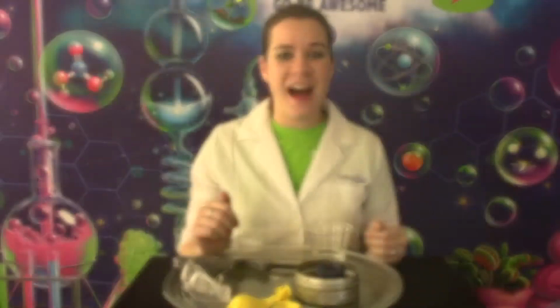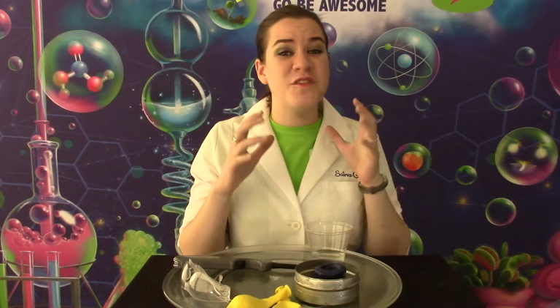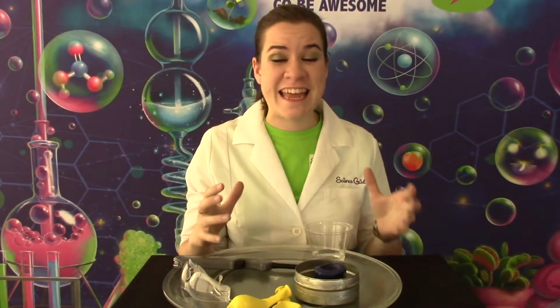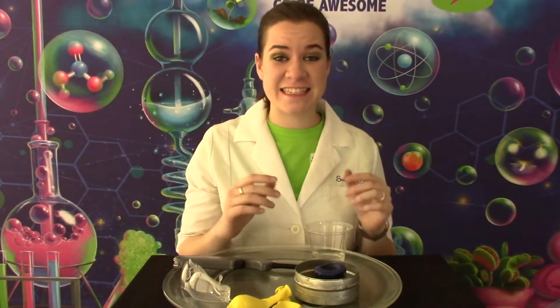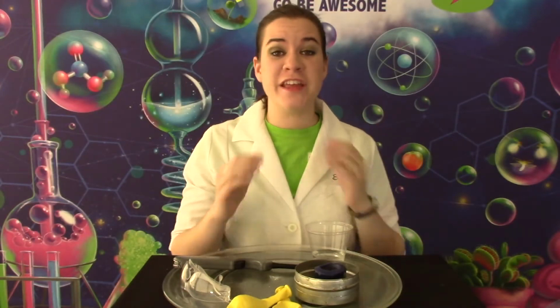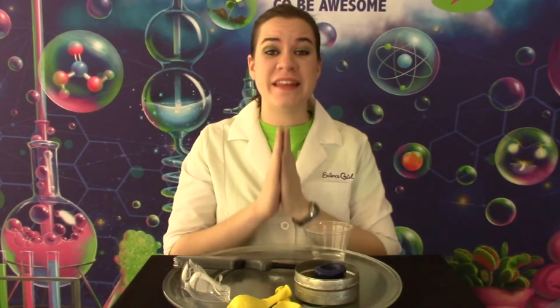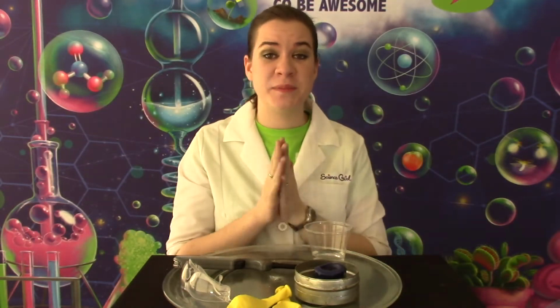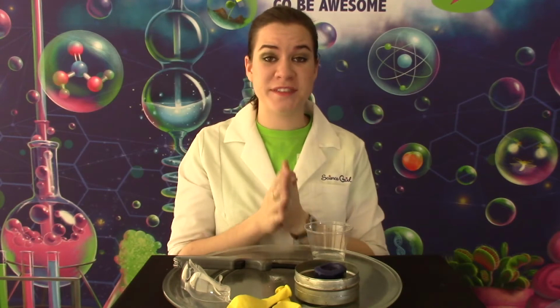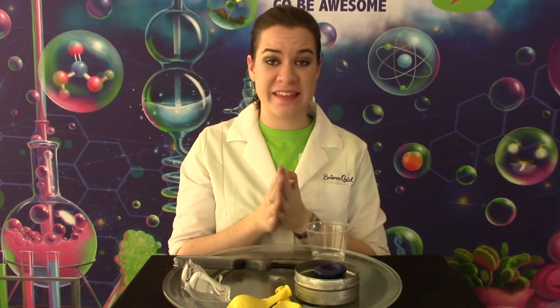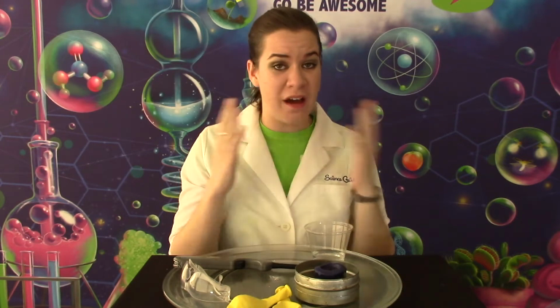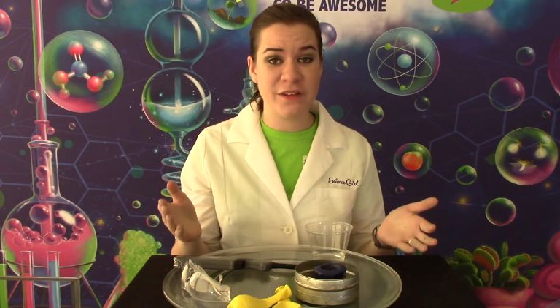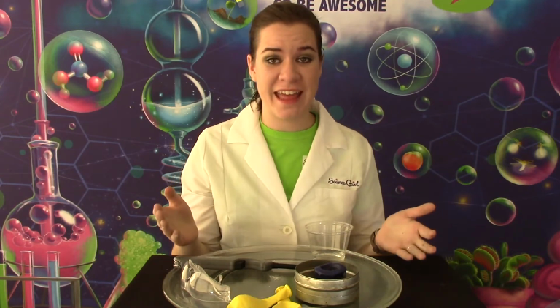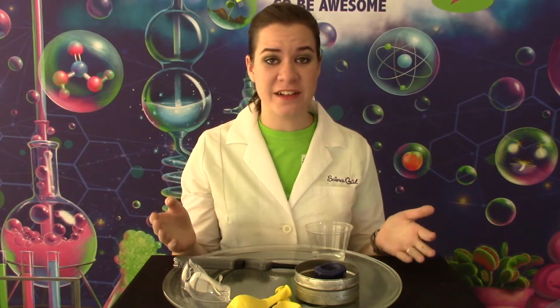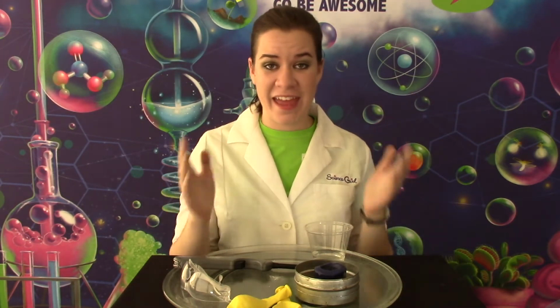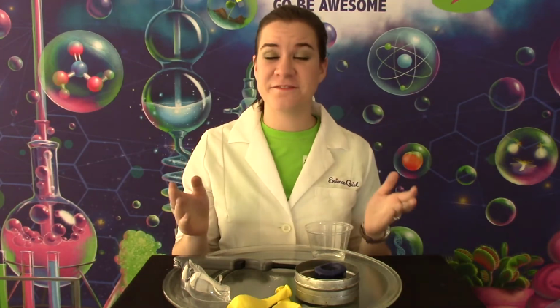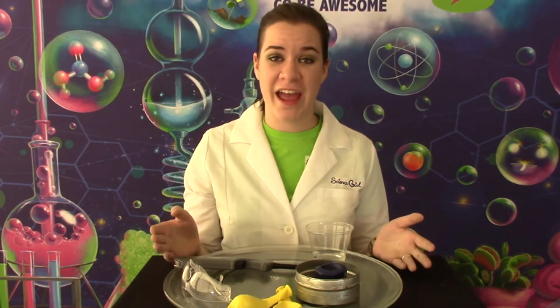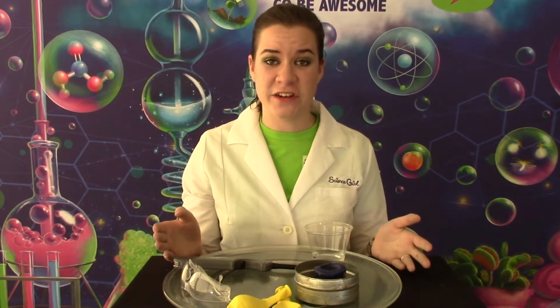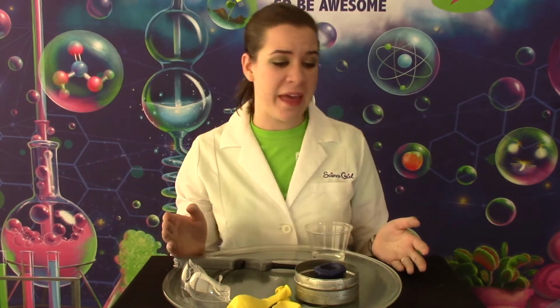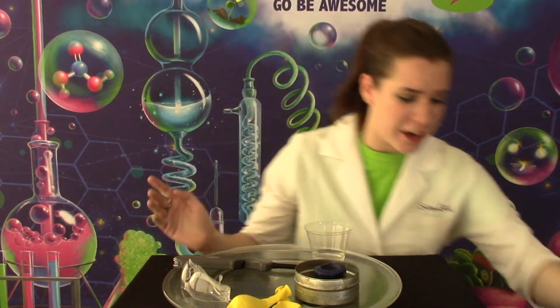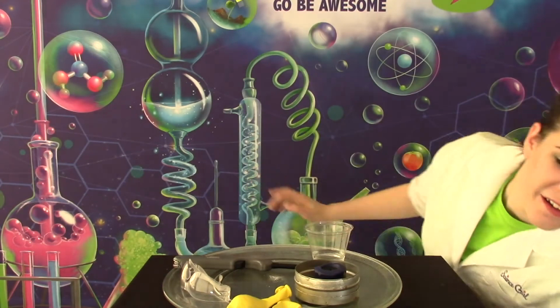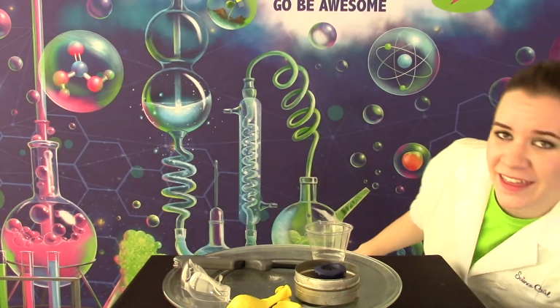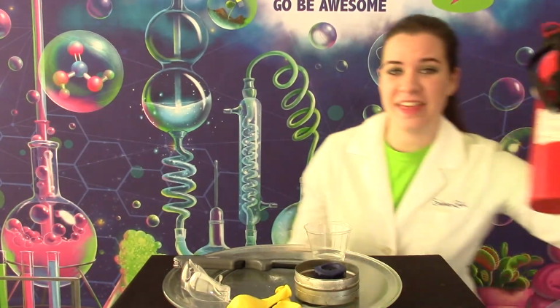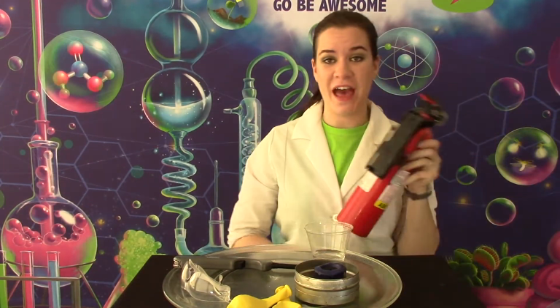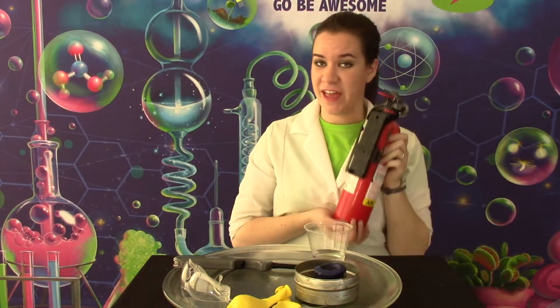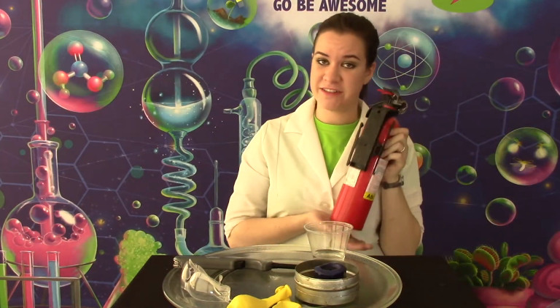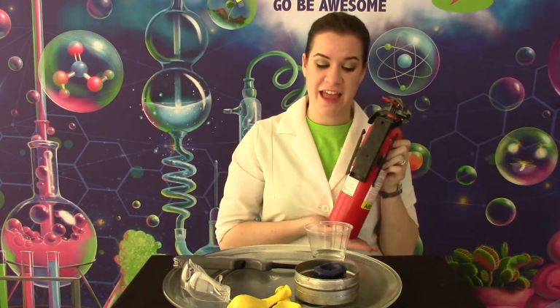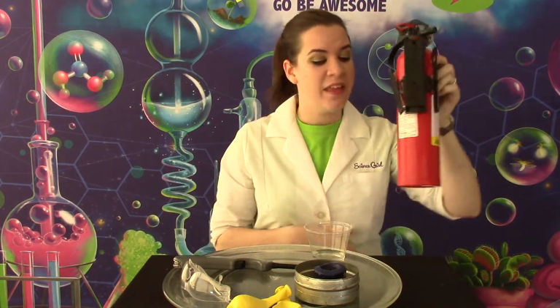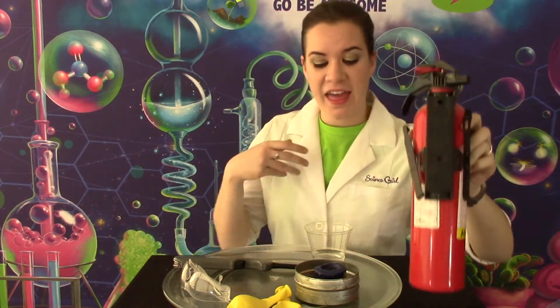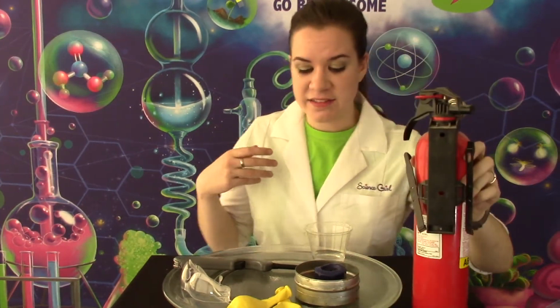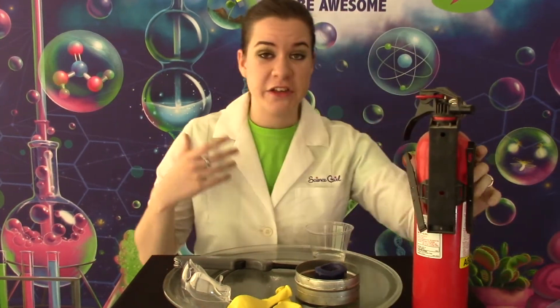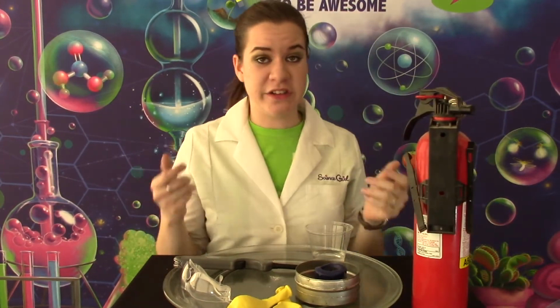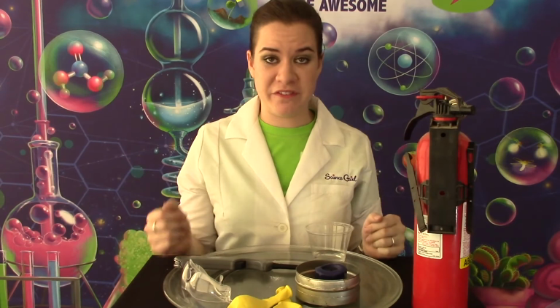Now for today's activity you need to be safe. We are using a candle and that is a fire hazard. Make sure that you have a fire extinguisher handy and also adult supervision.